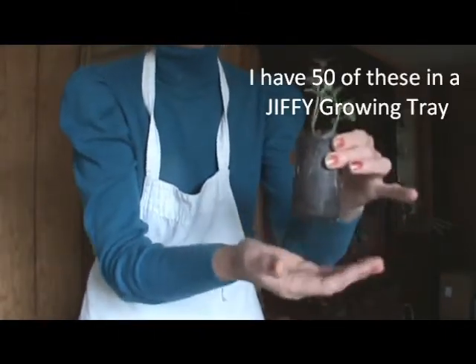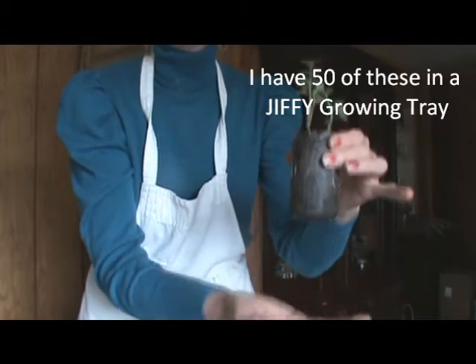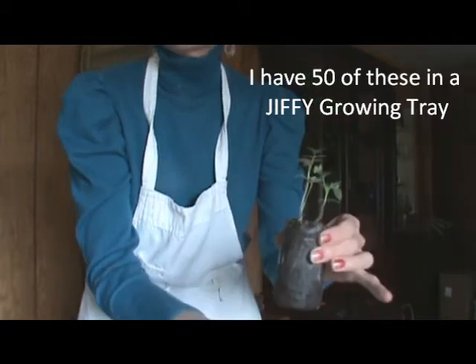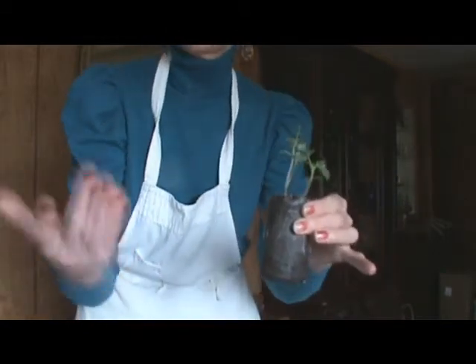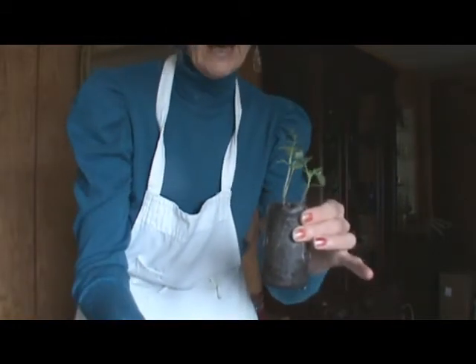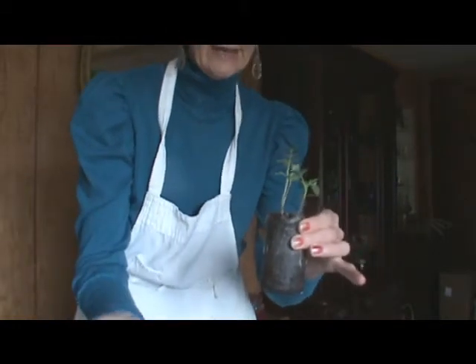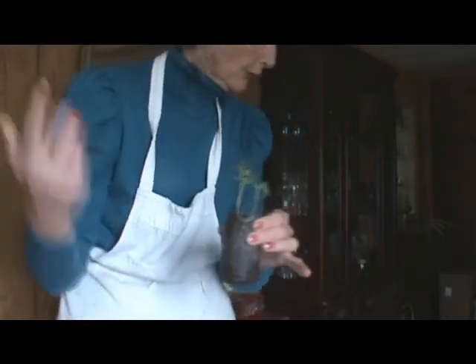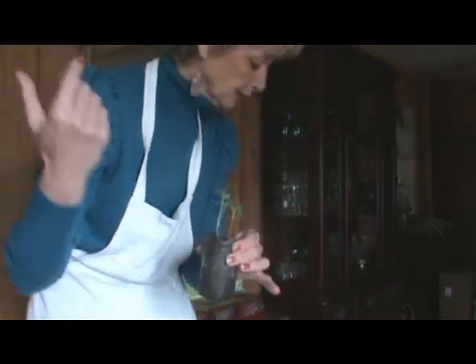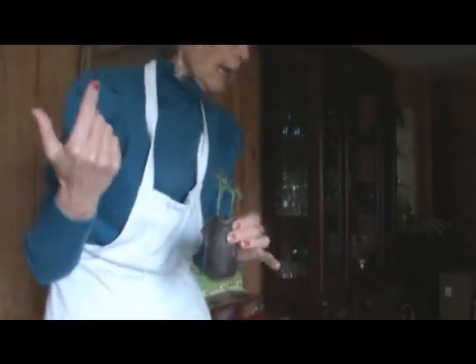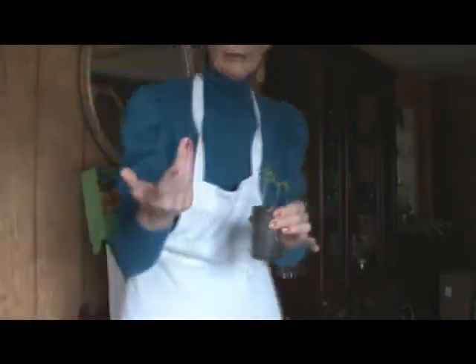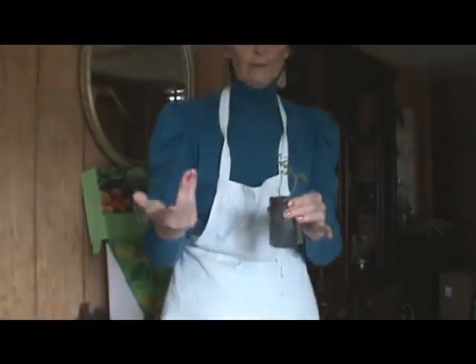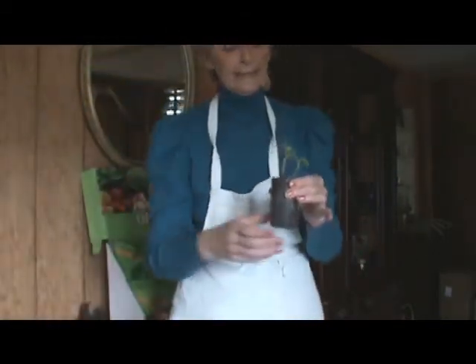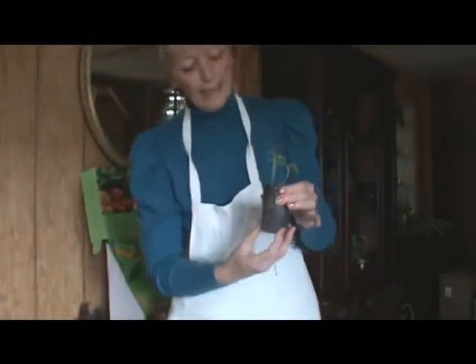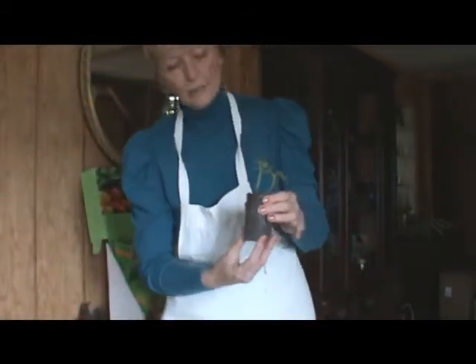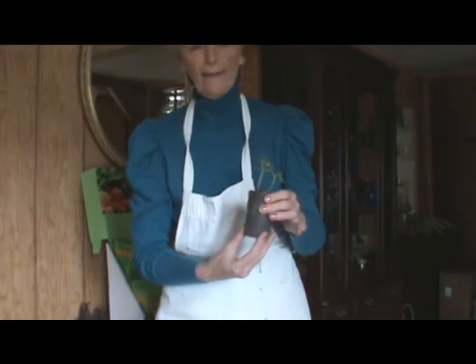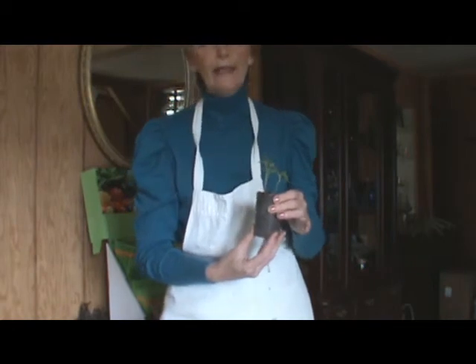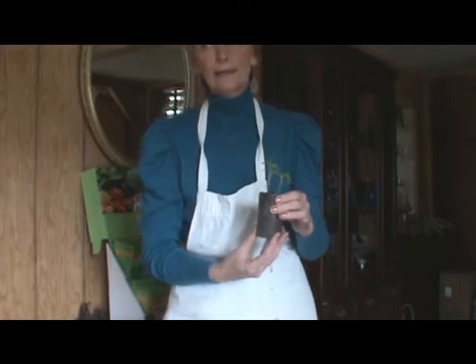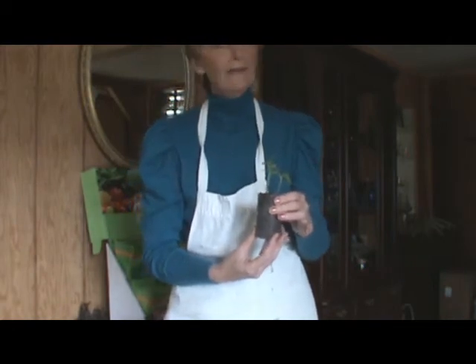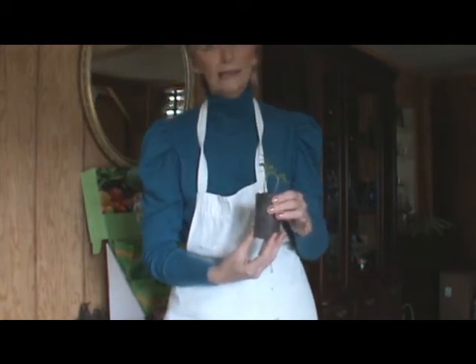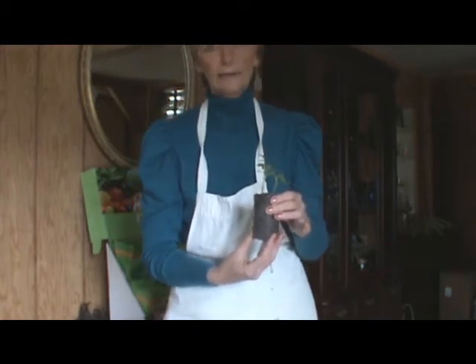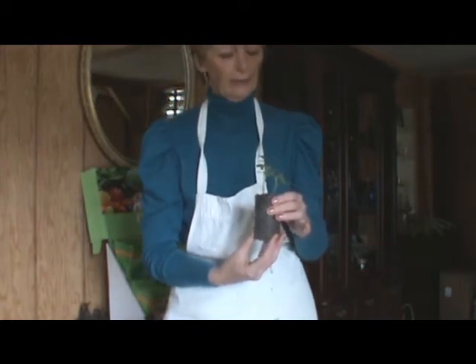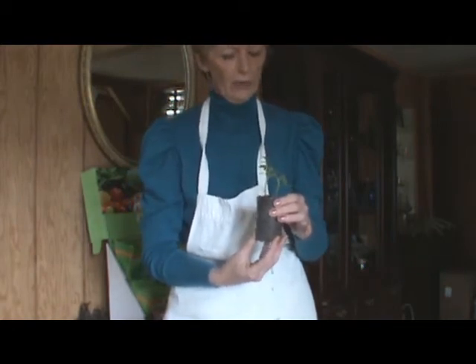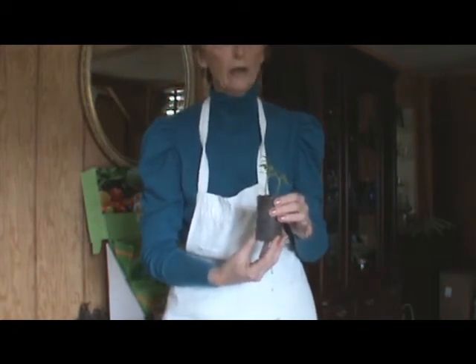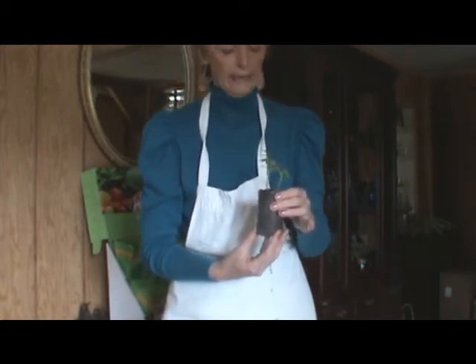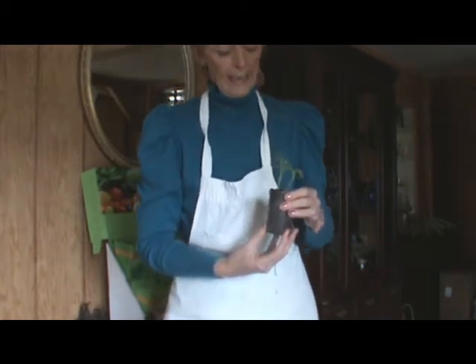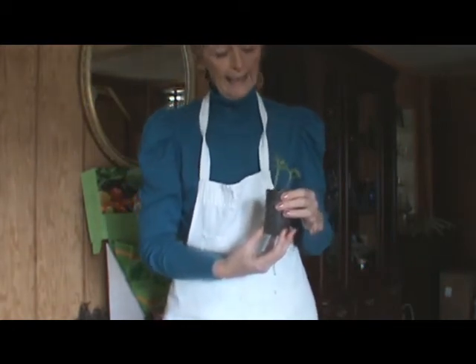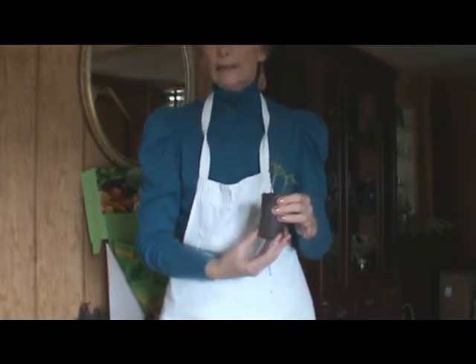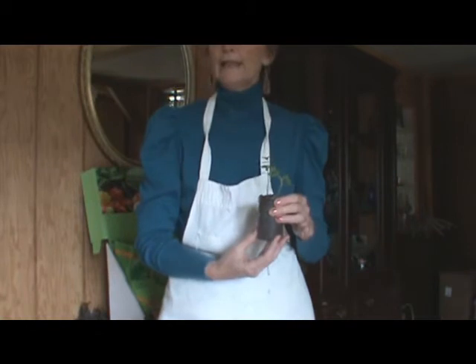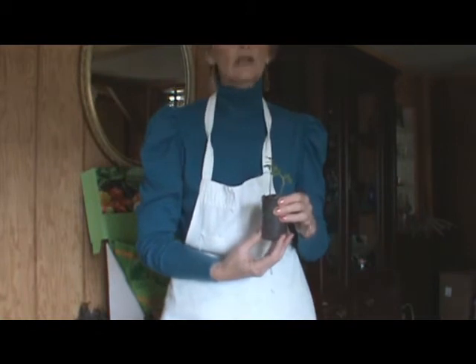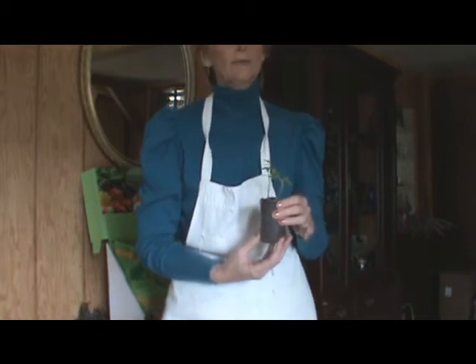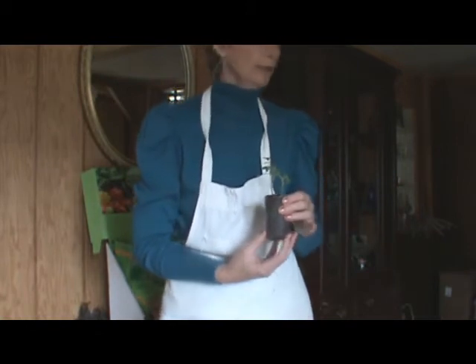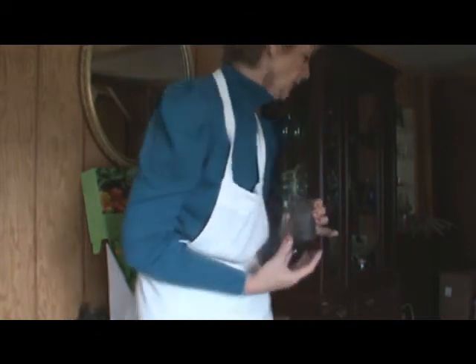This actually just sits in a tray that I have under my fluorescent lights. I'm using that because we've had not very much sun at all, and the lighting actually helps to grow the plant.